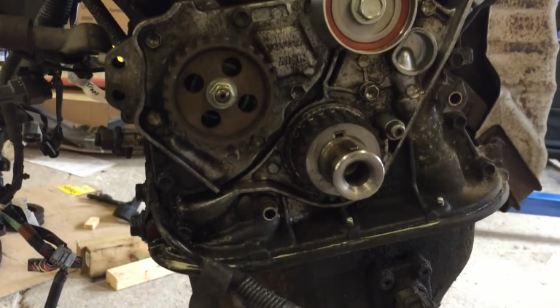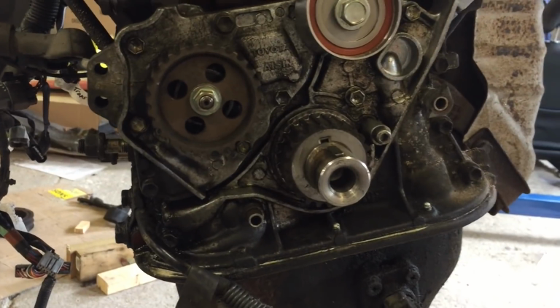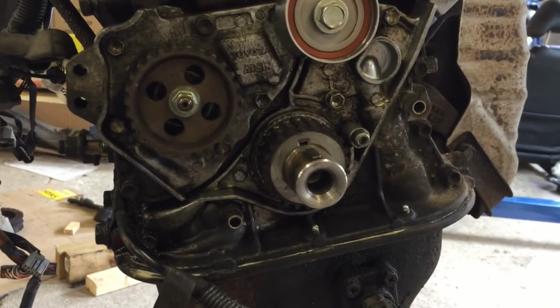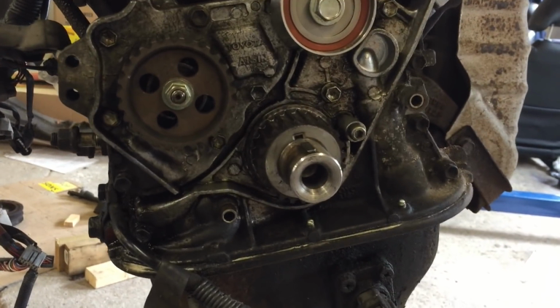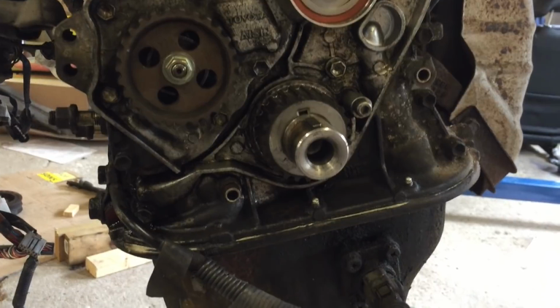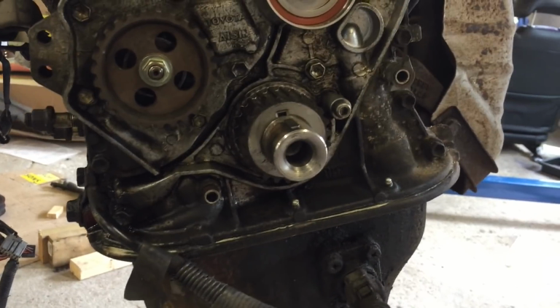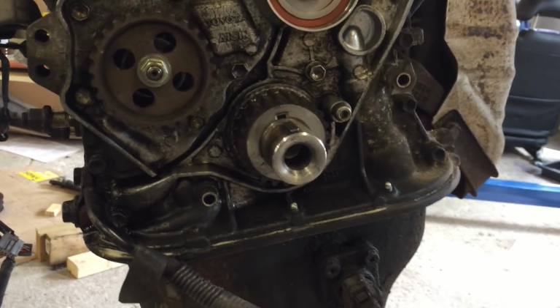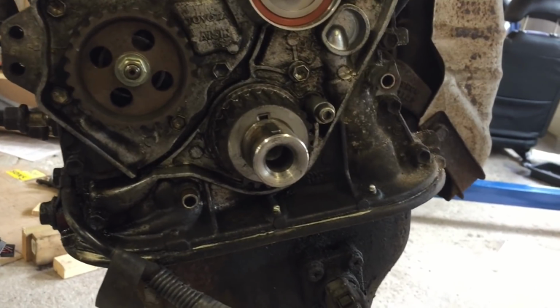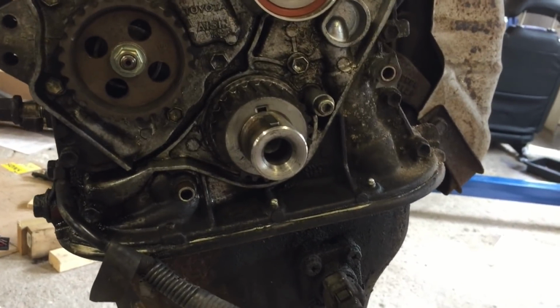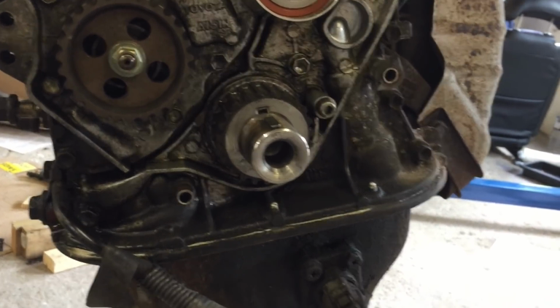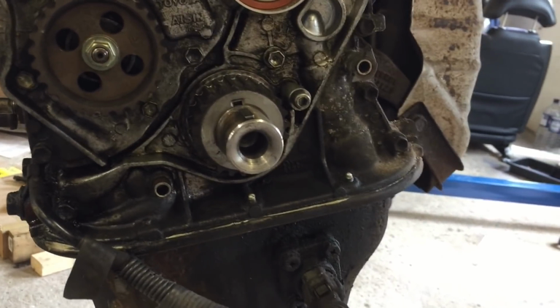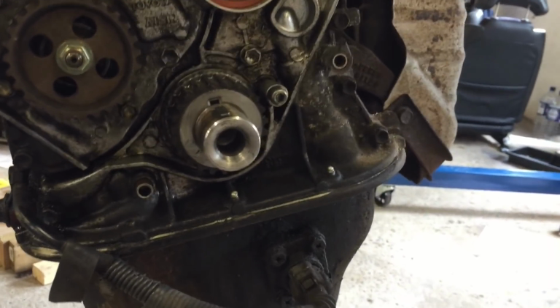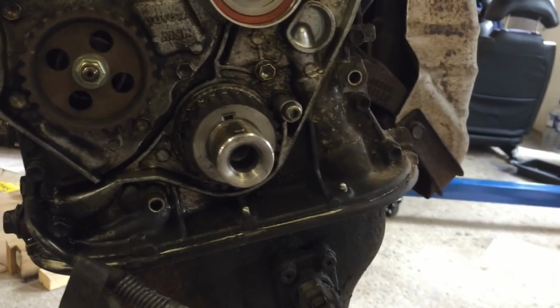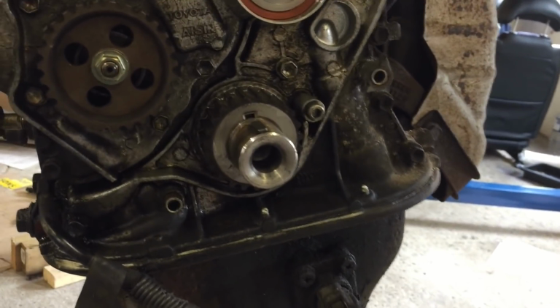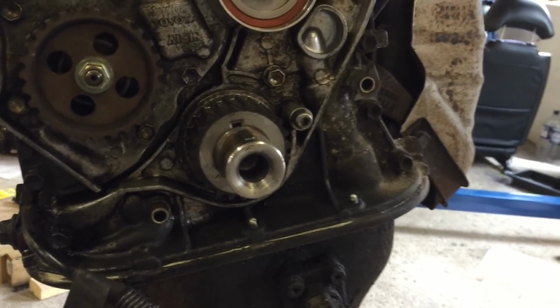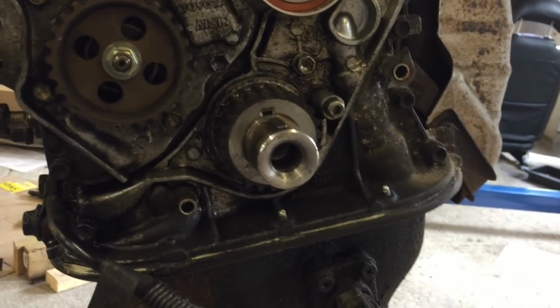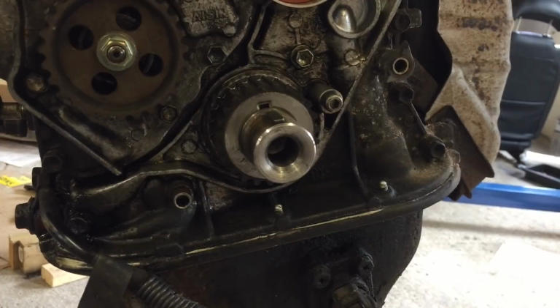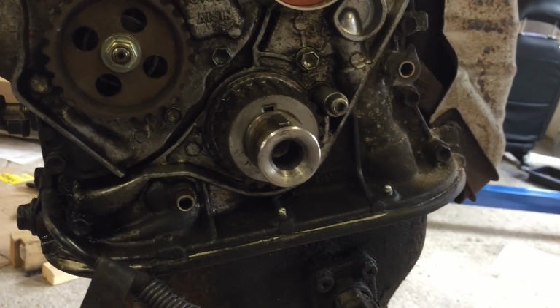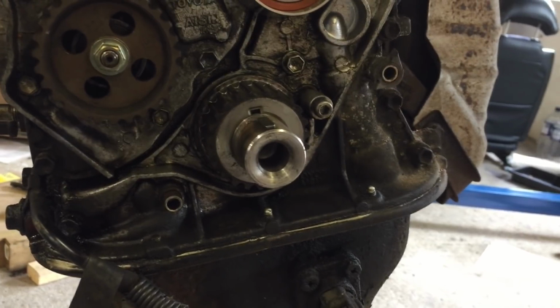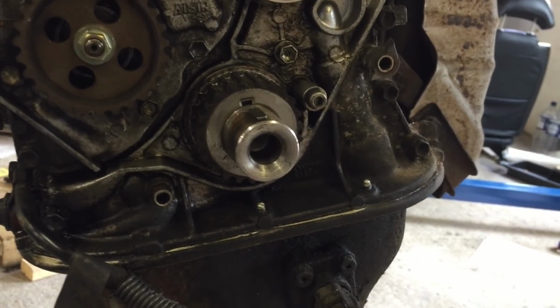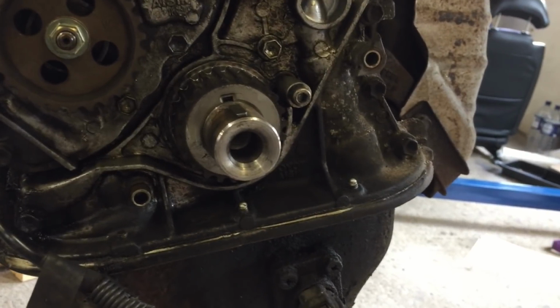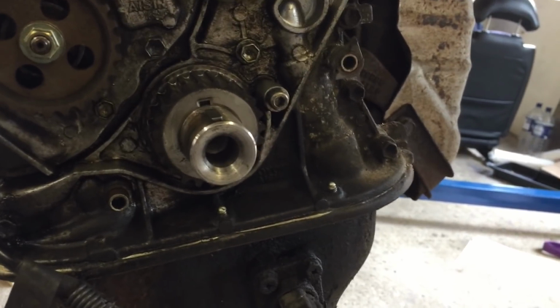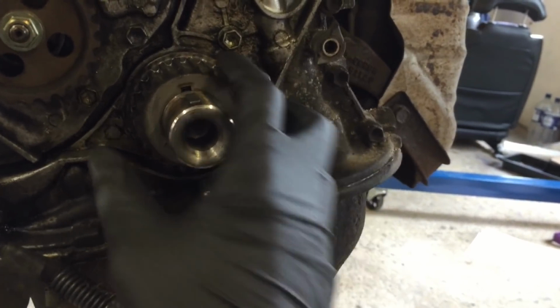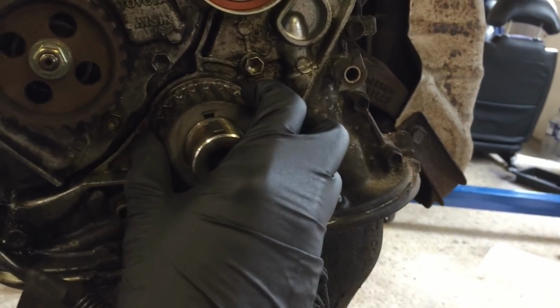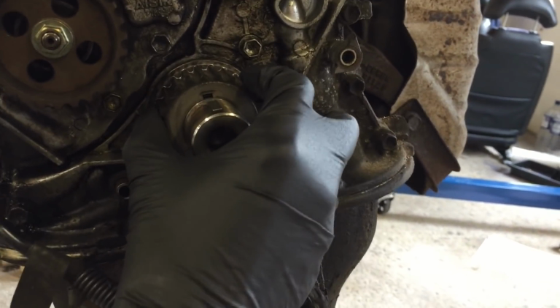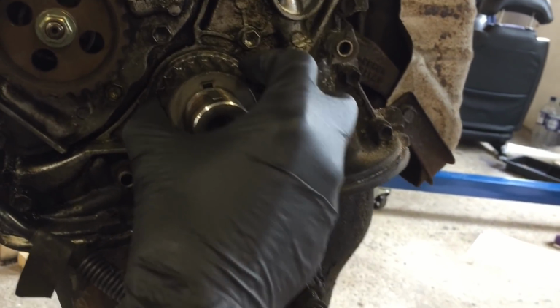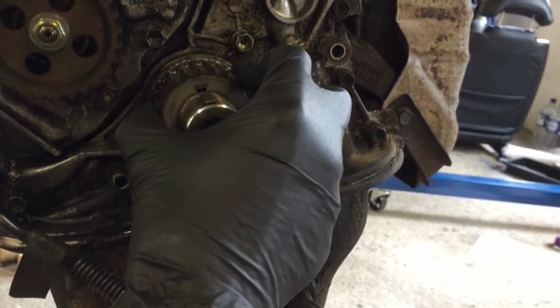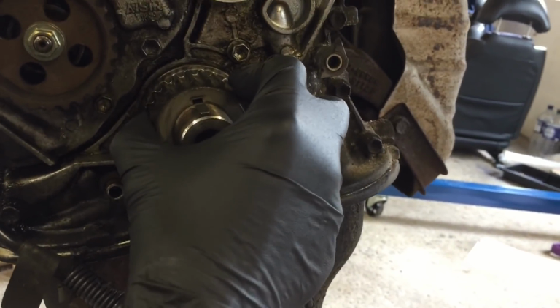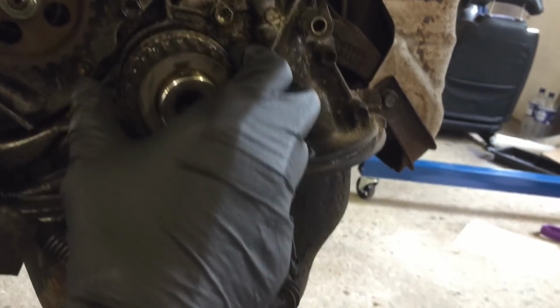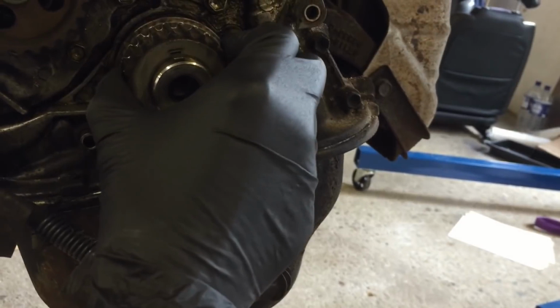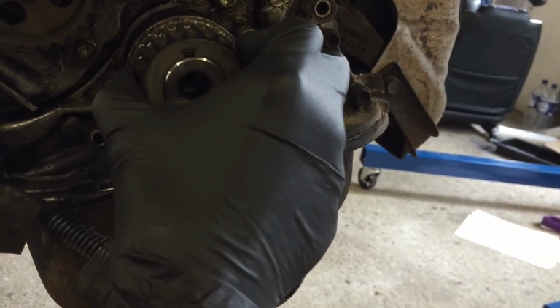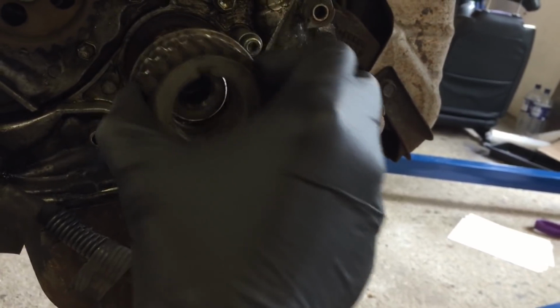Before I get started rebuilding the oil pump, I just want to check the main crank seals for leaks. As I've not noticed any oil dripping from them, now would be the best time to replace them if they do need it with the engine out. So I'm just going to take this pulley off.